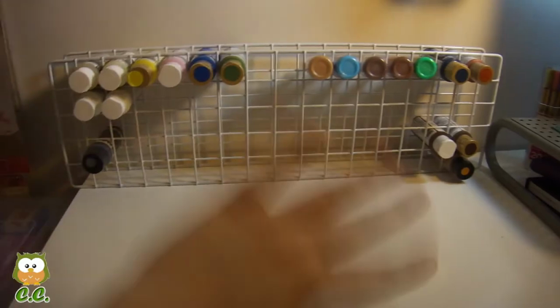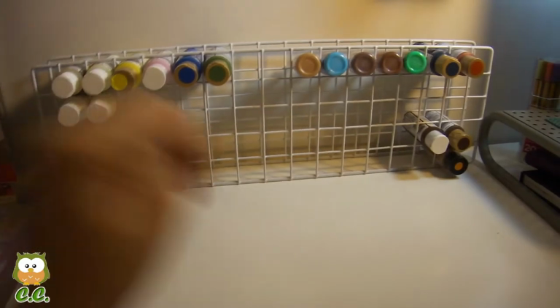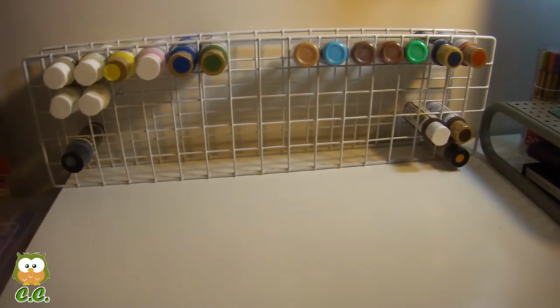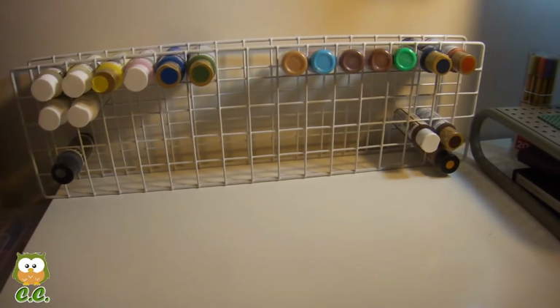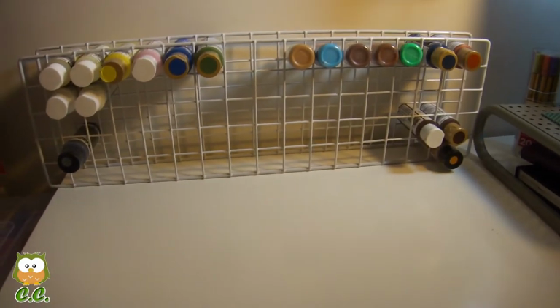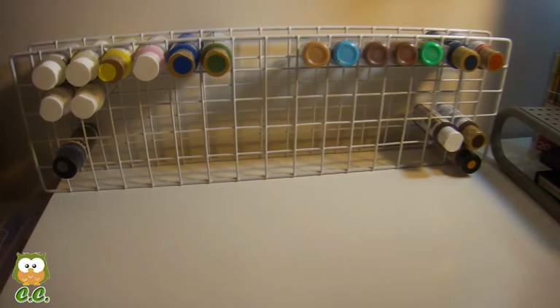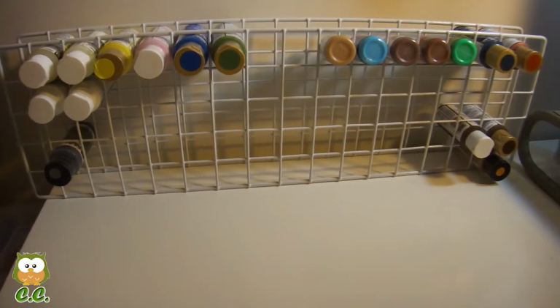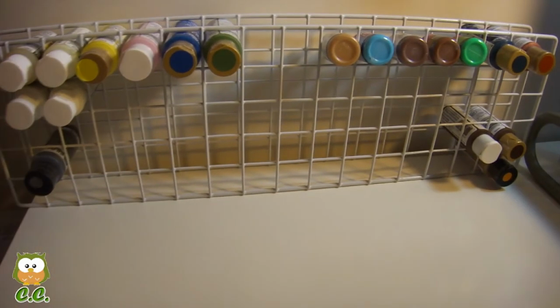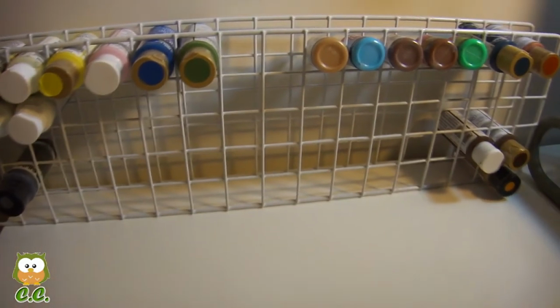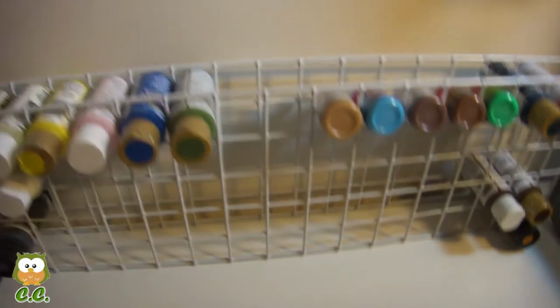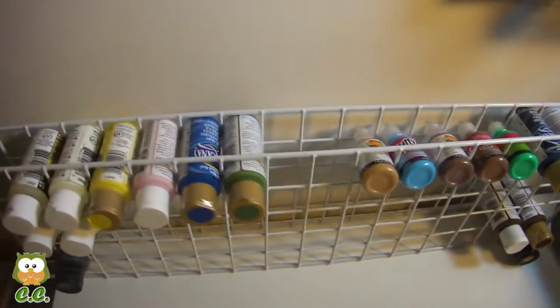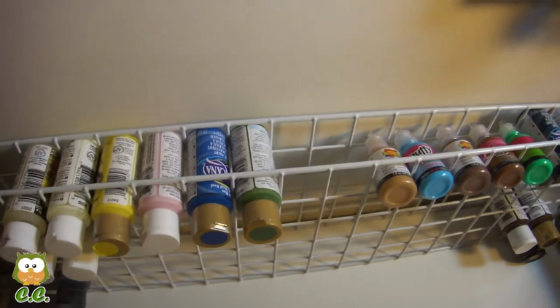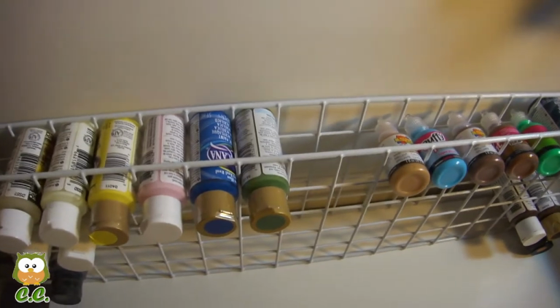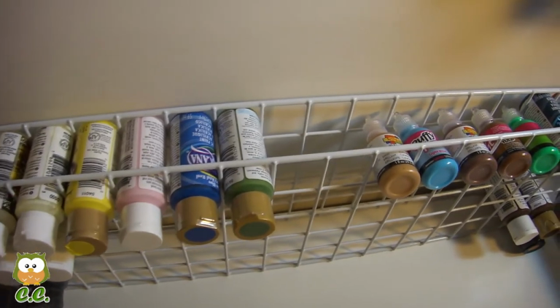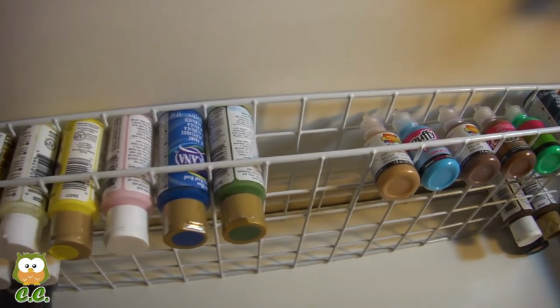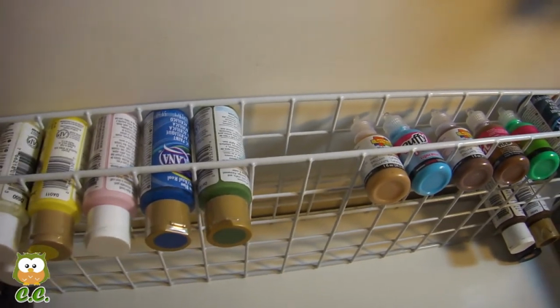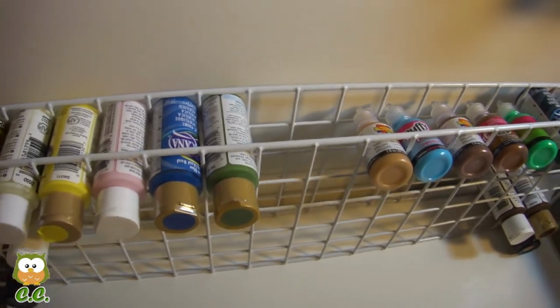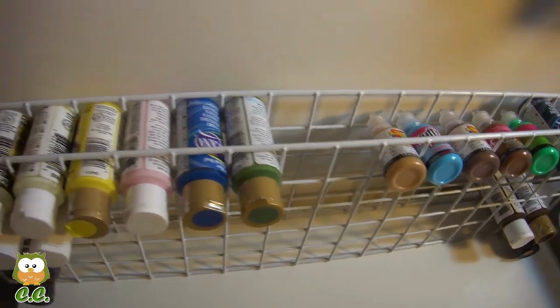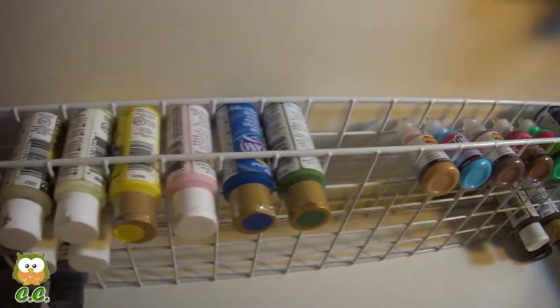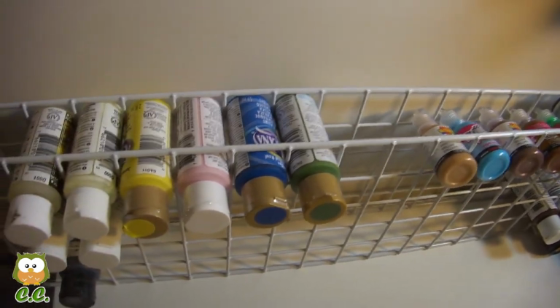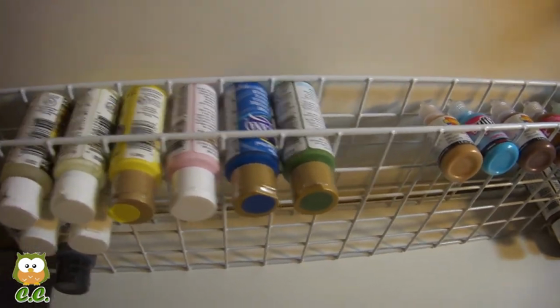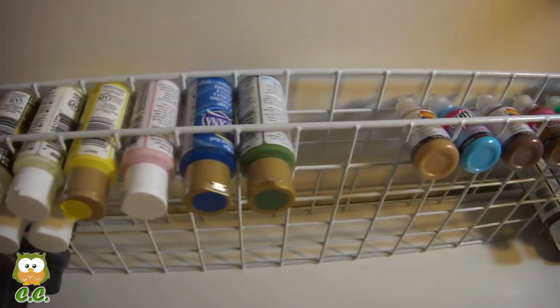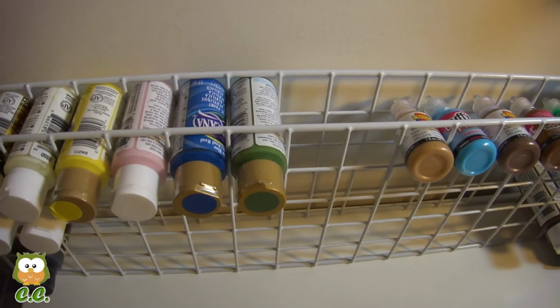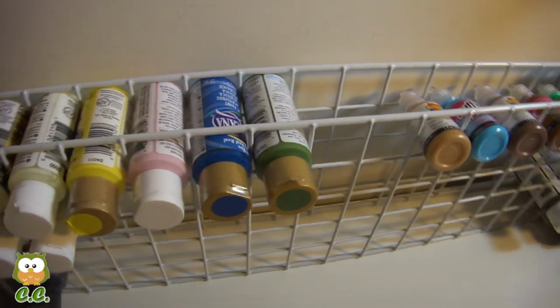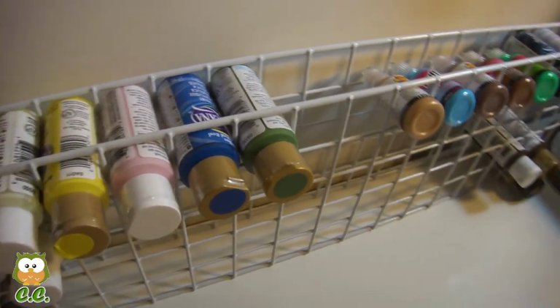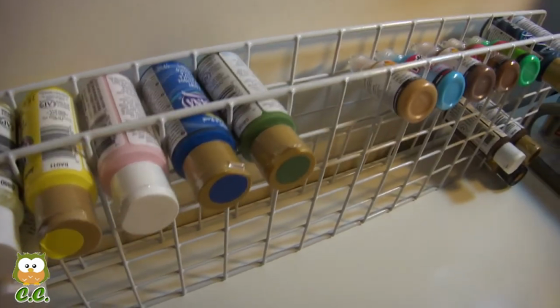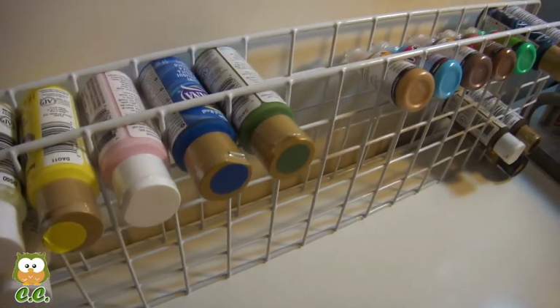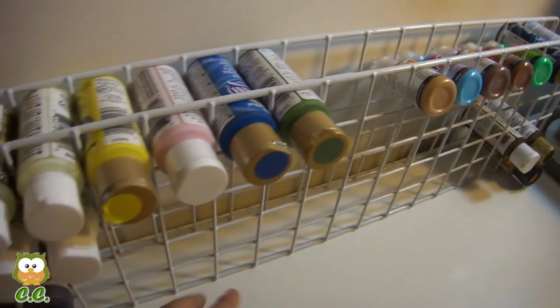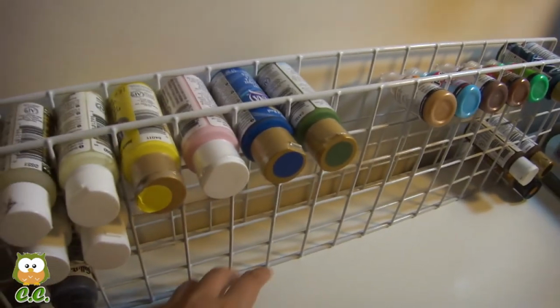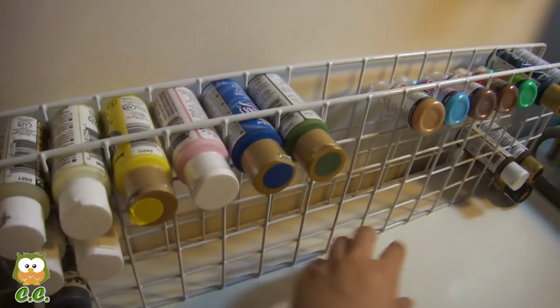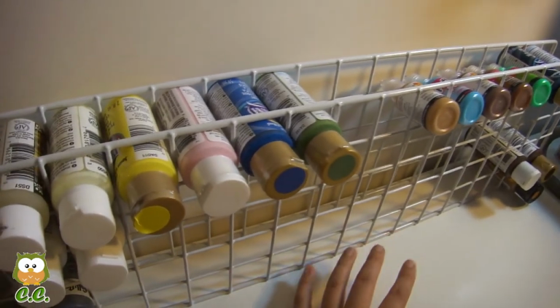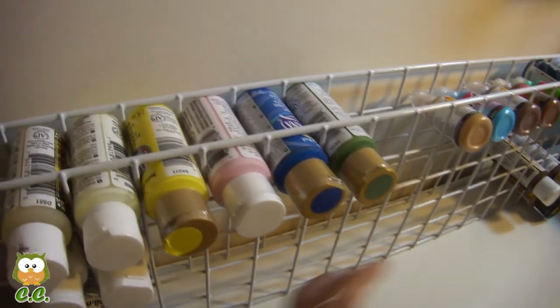Hi everyone, I'm doing this video to show you how I store my paint. I used to have another tutorial on how to stack my paint one by one on the table.